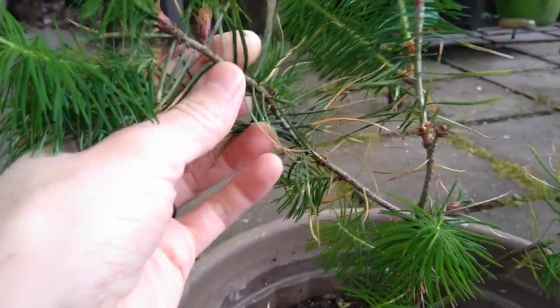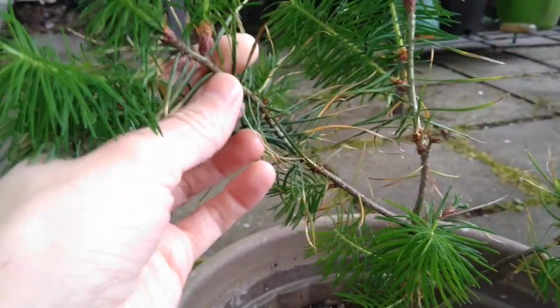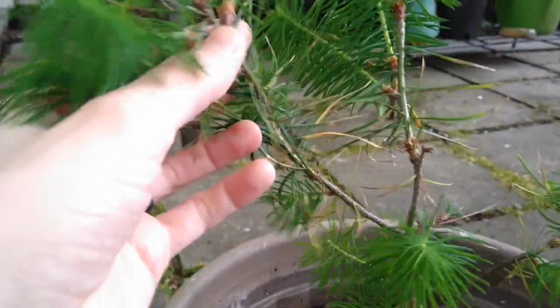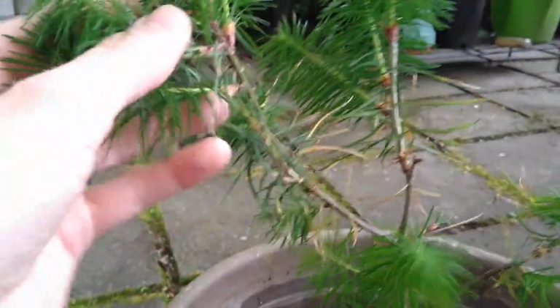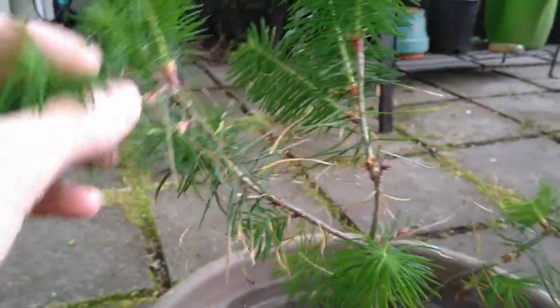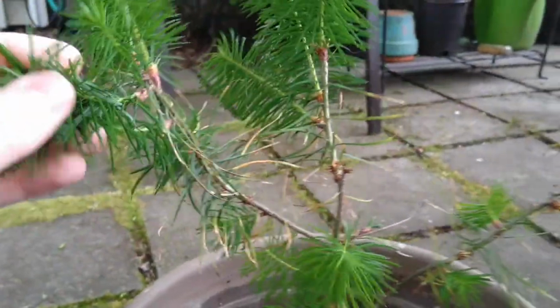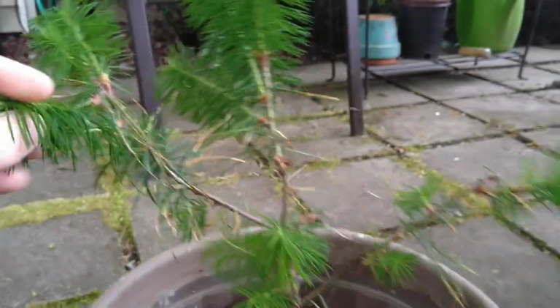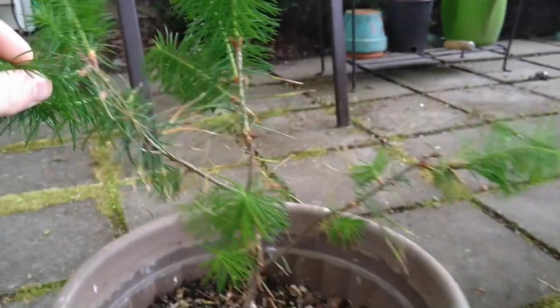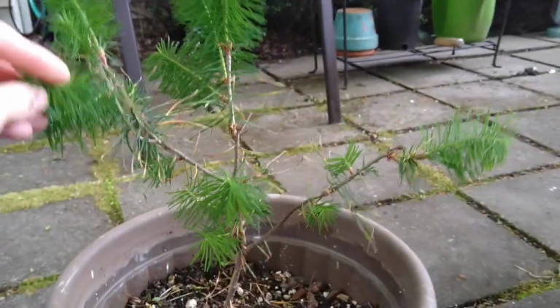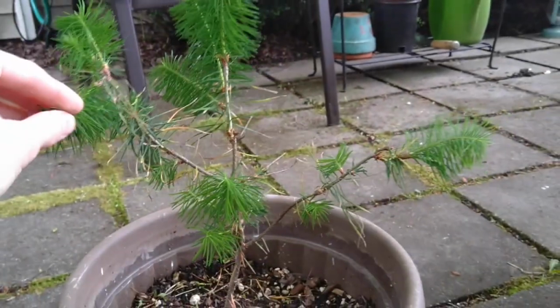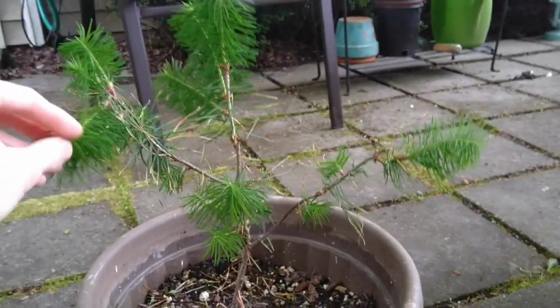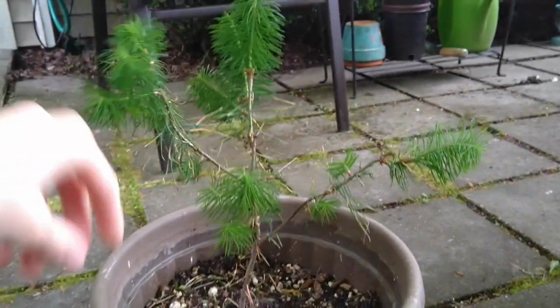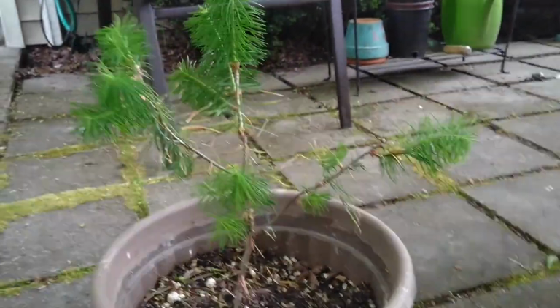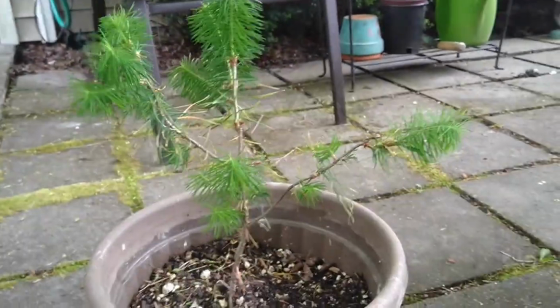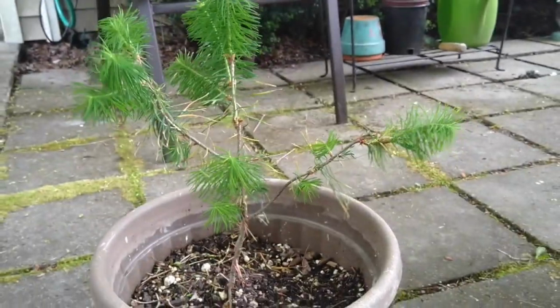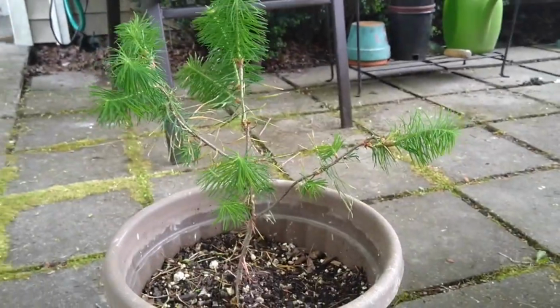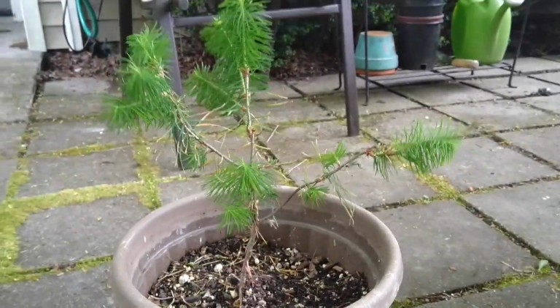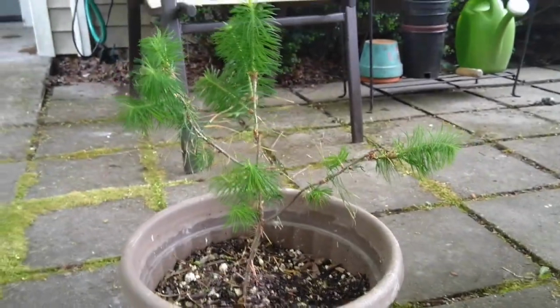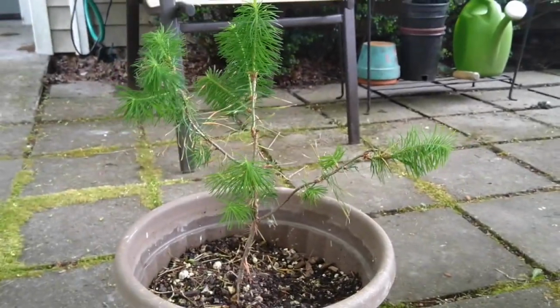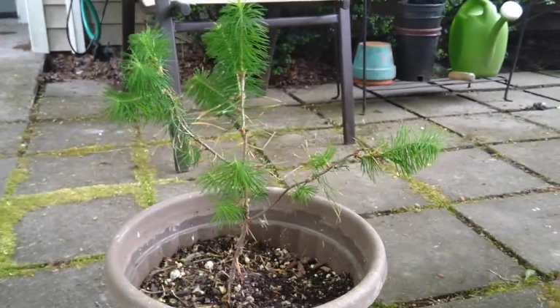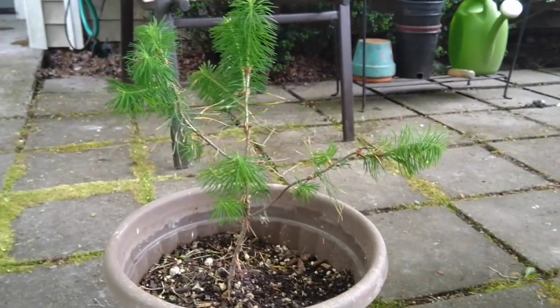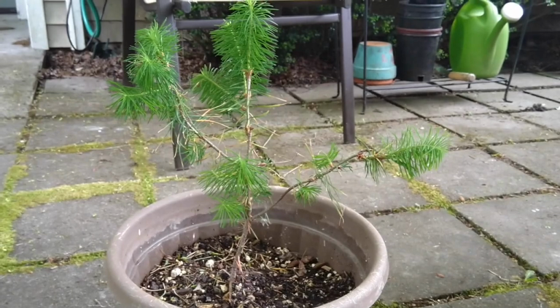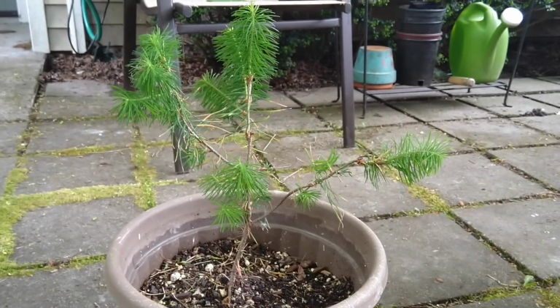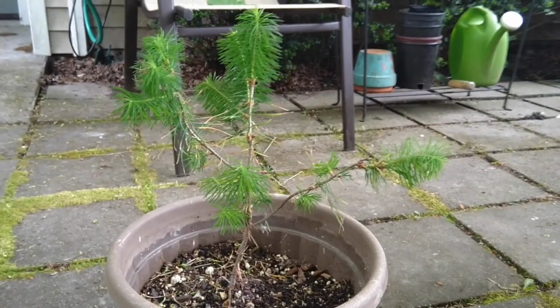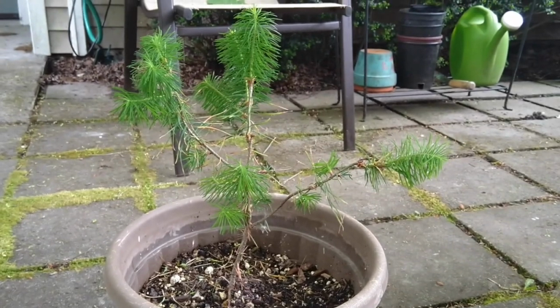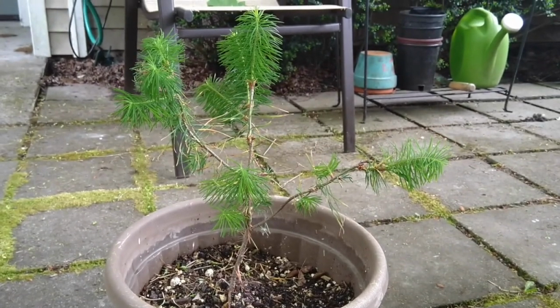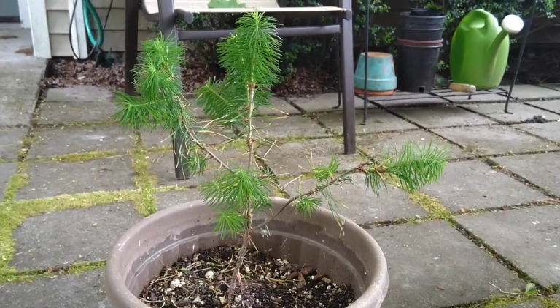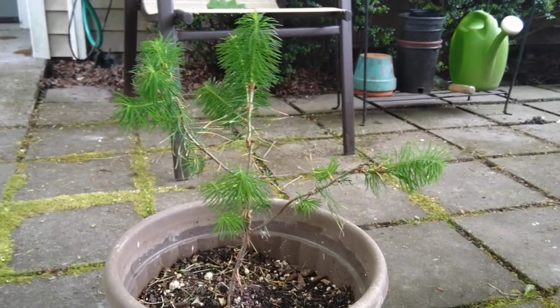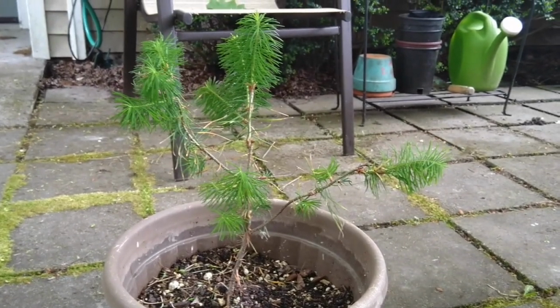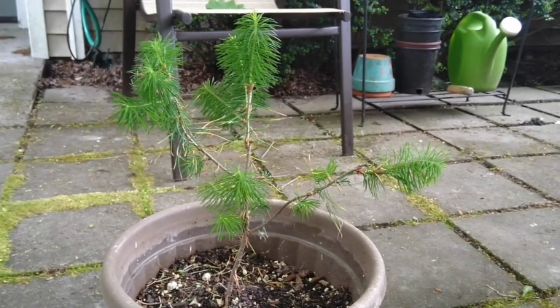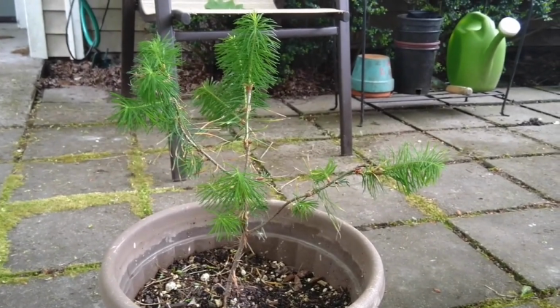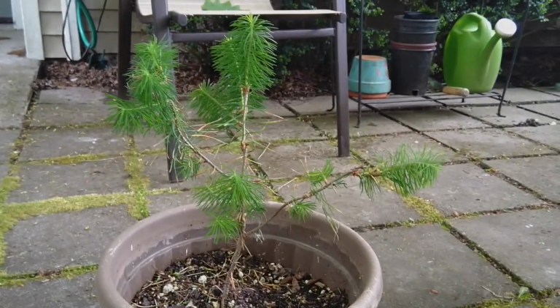I'm not gonna pull off the tips off of this baby tree — it's too small. I'm gonna go on a walk and see if I can find some Doug fir tips that are on bigger trees that won't mind if I take a few.